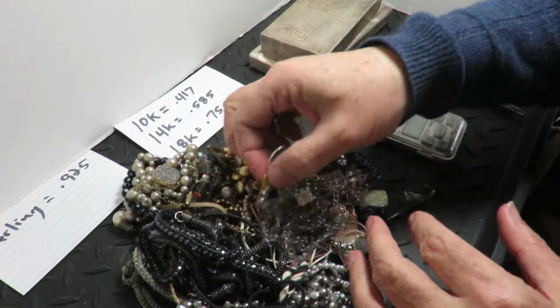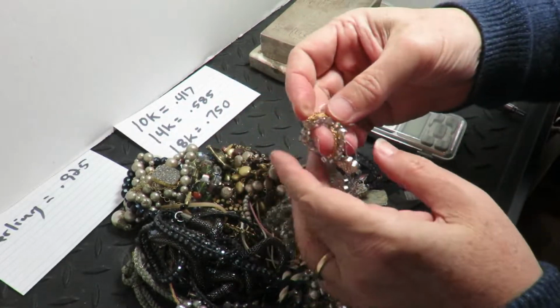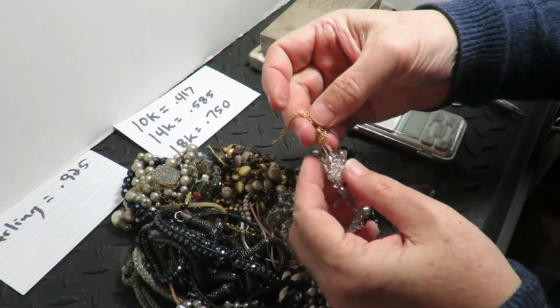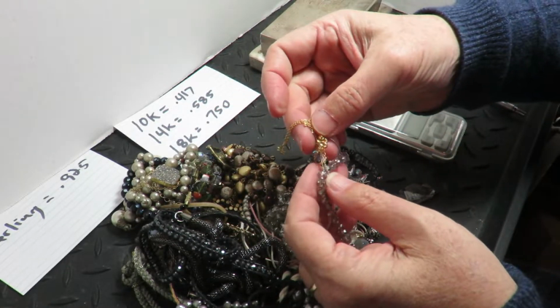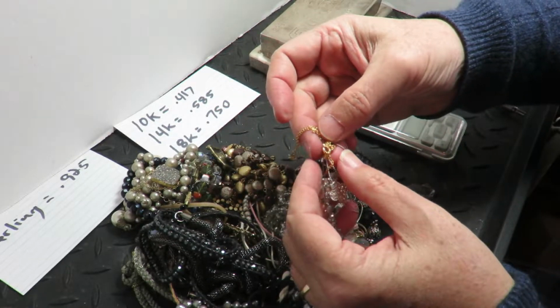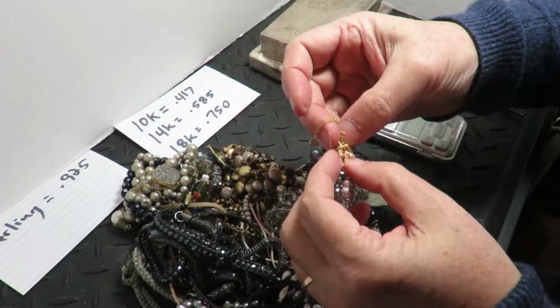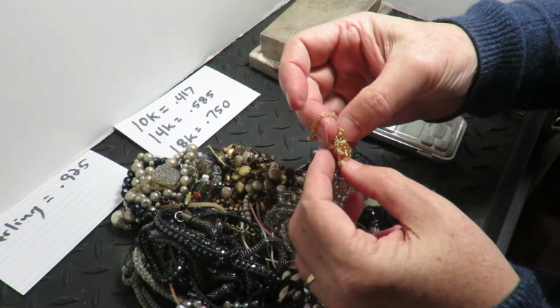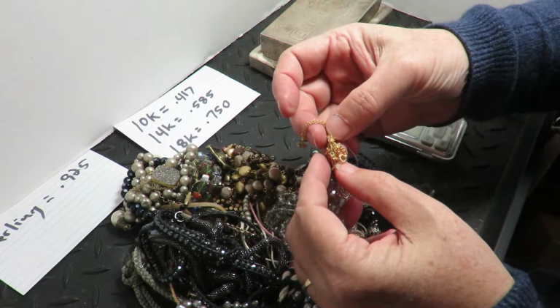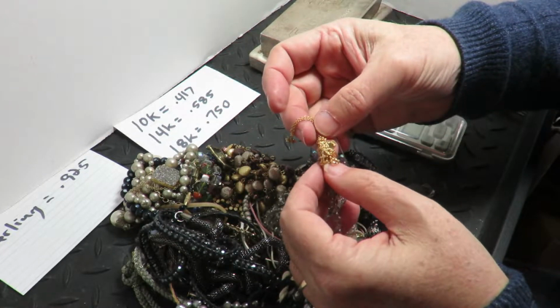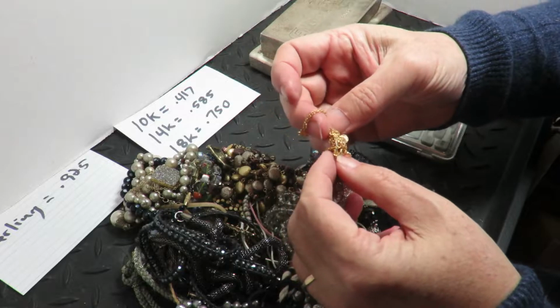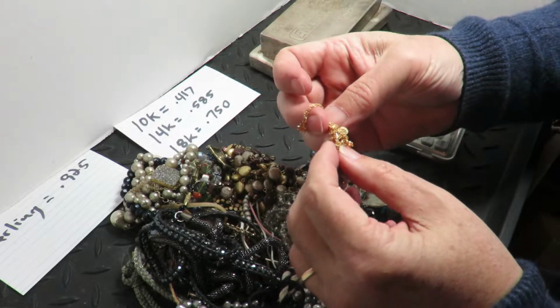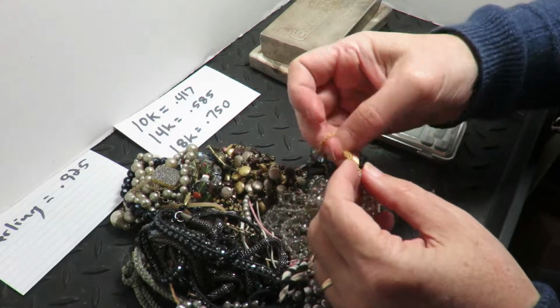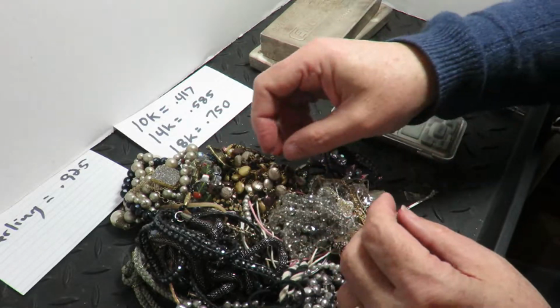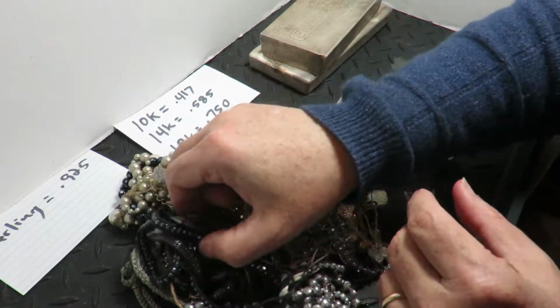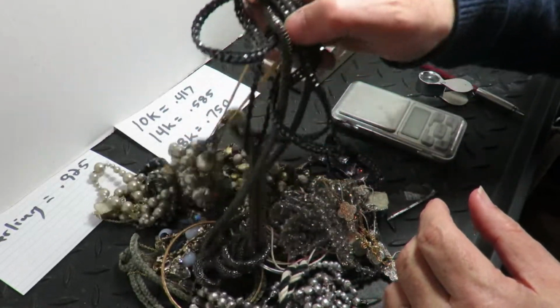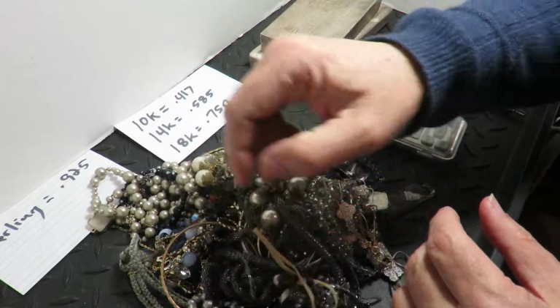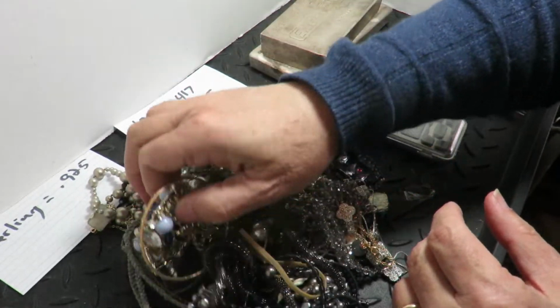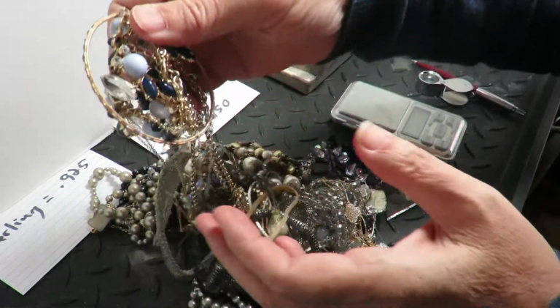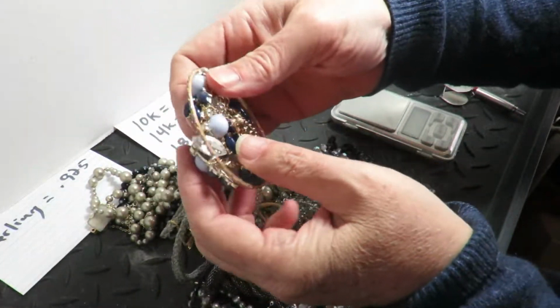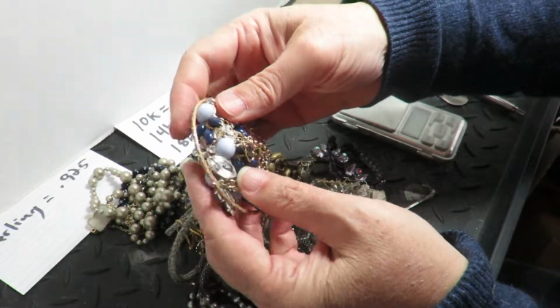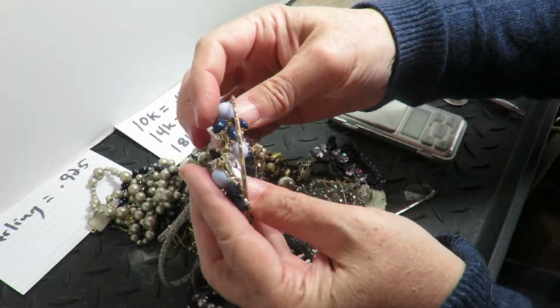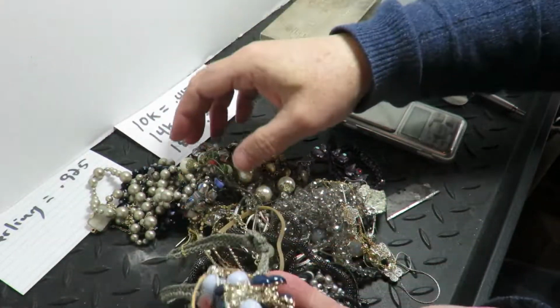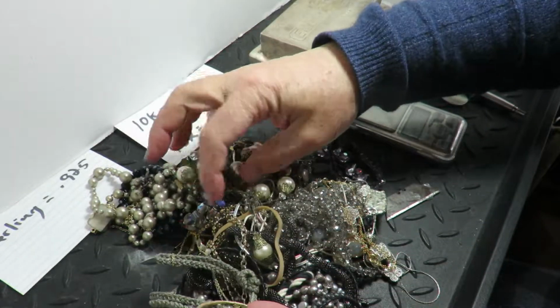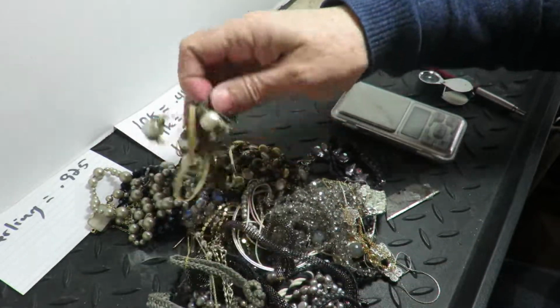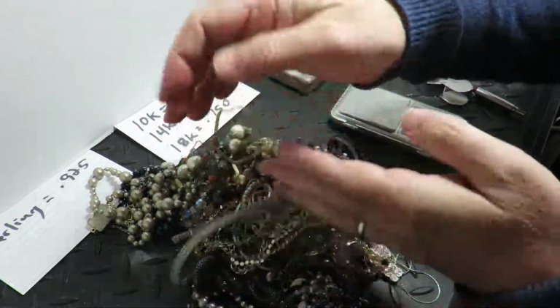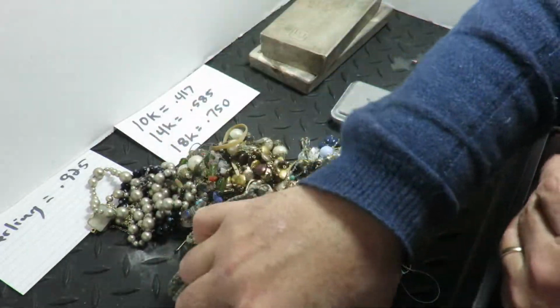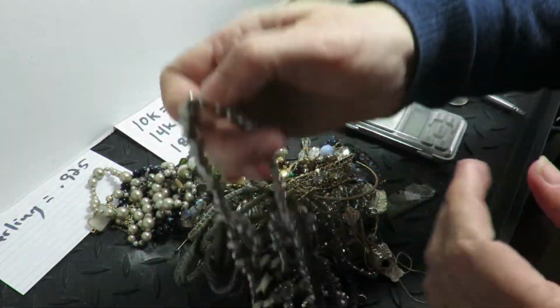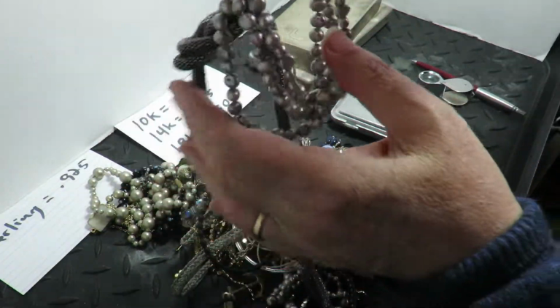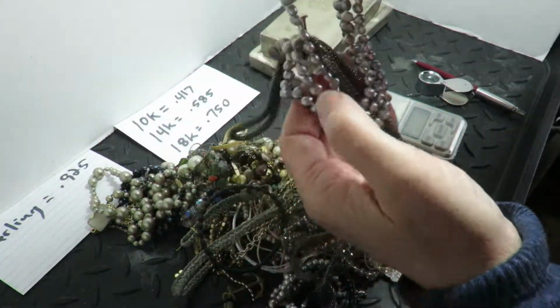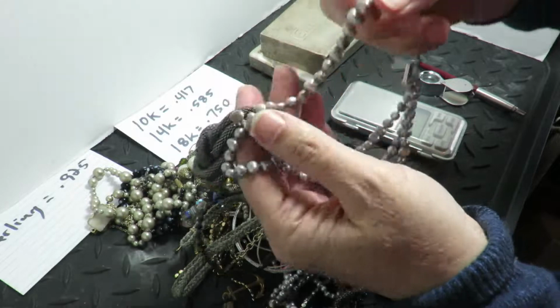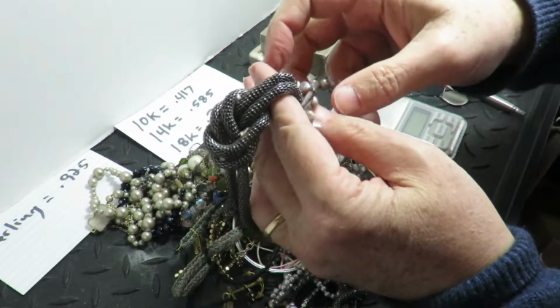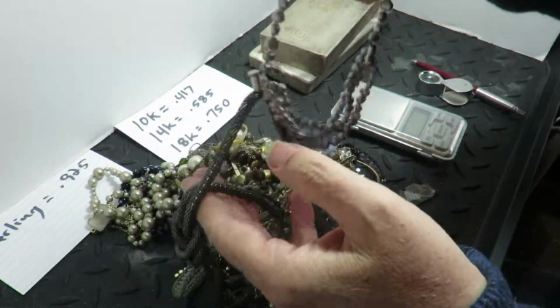There's that delicate chain. I can see it's a golden color — there's no way it's Lea Sophia. Let's see the freshwater pearls. They sometimes have a good clasp.